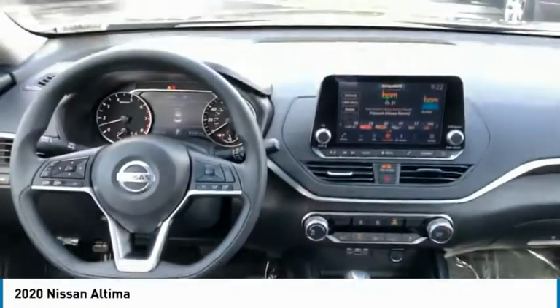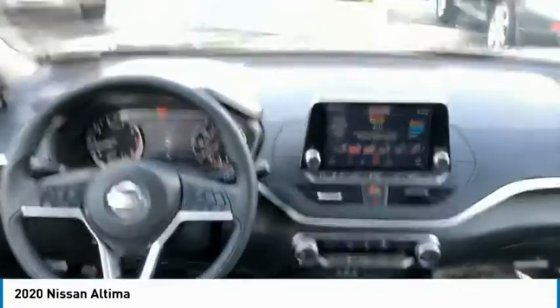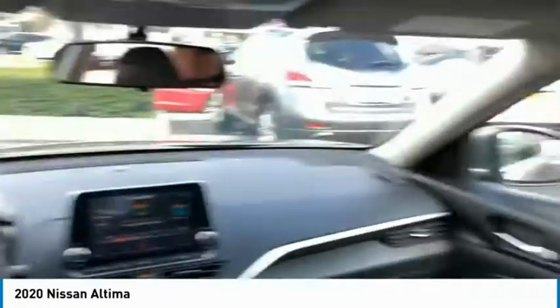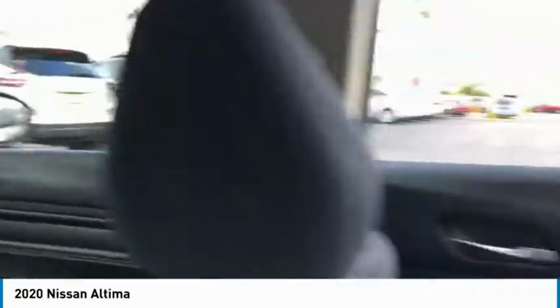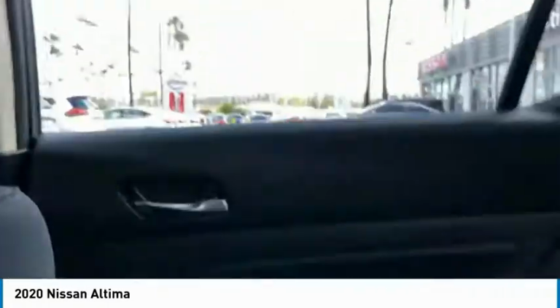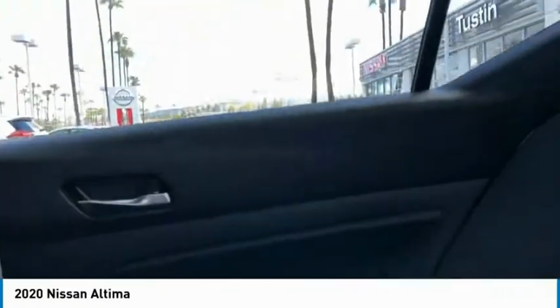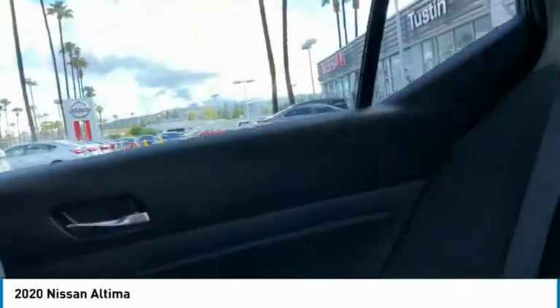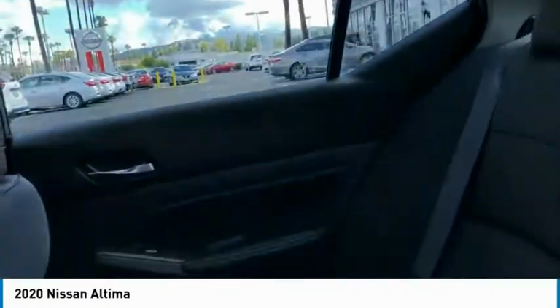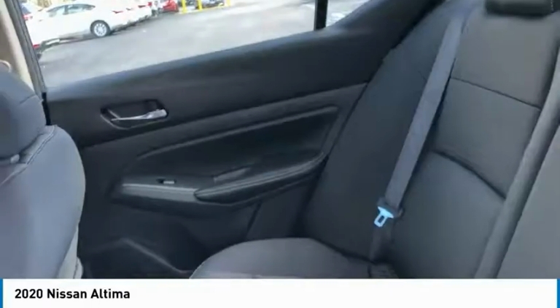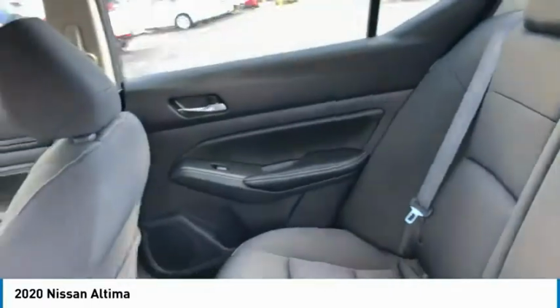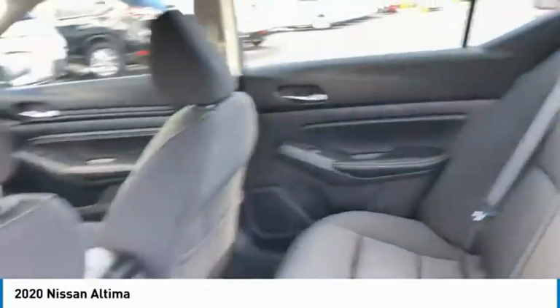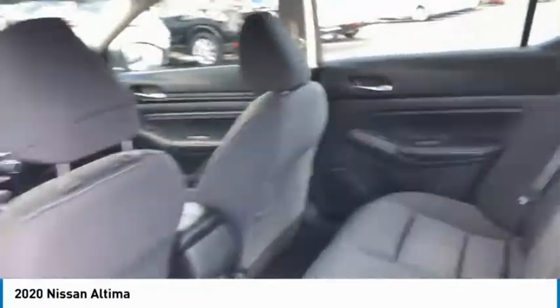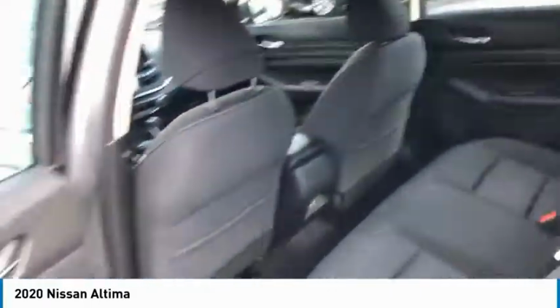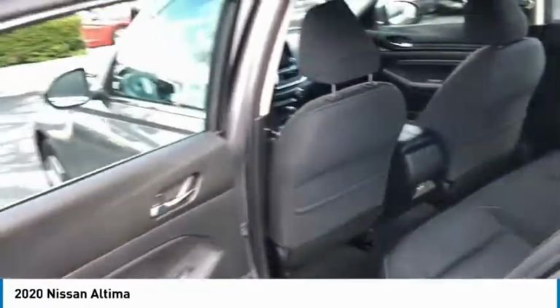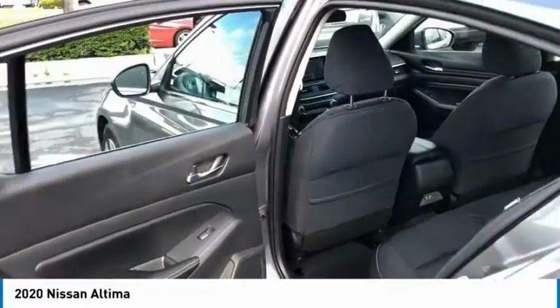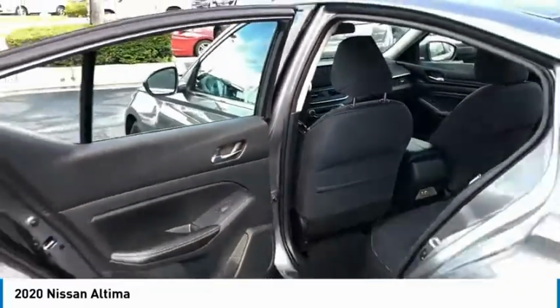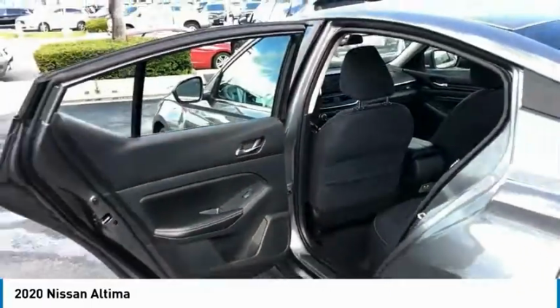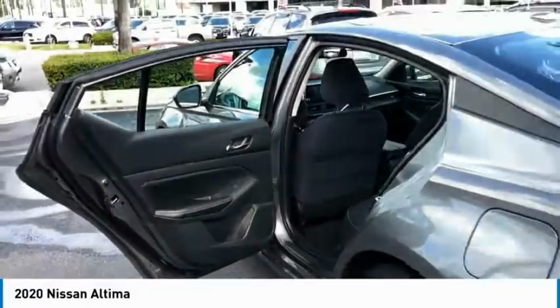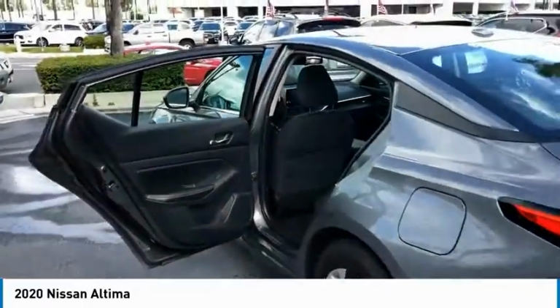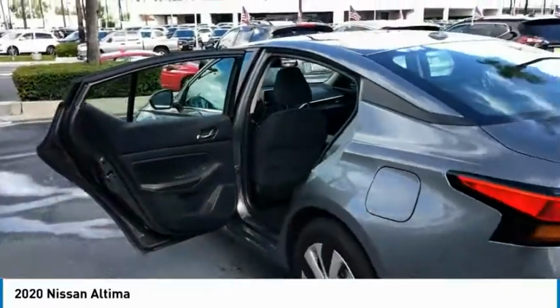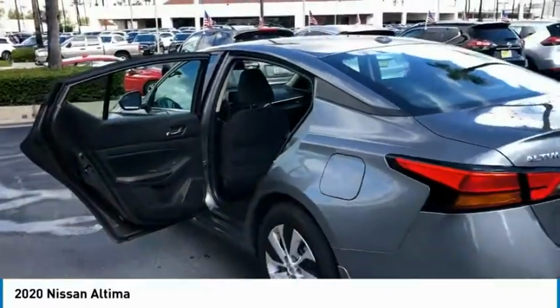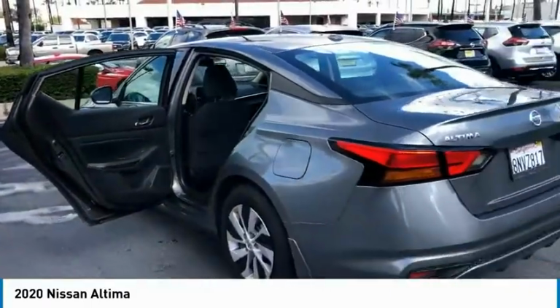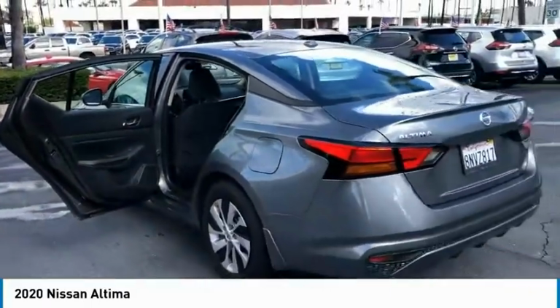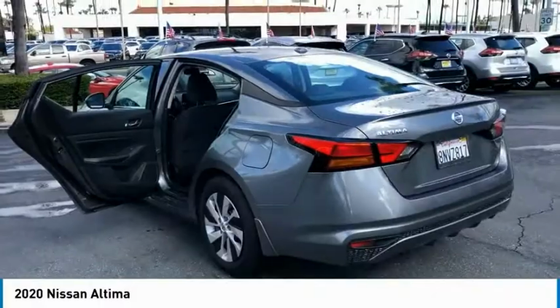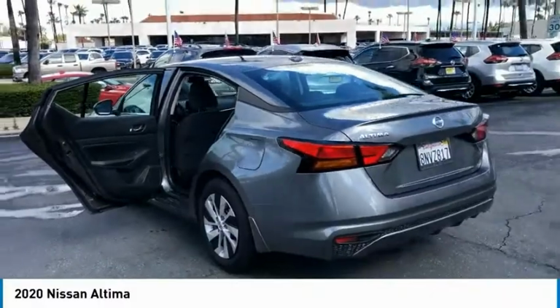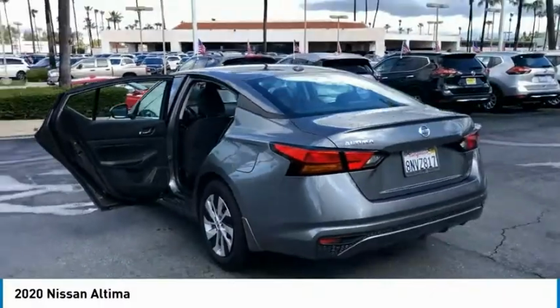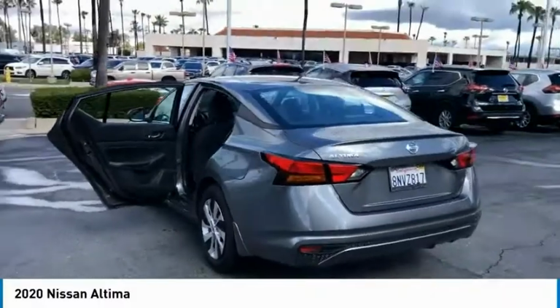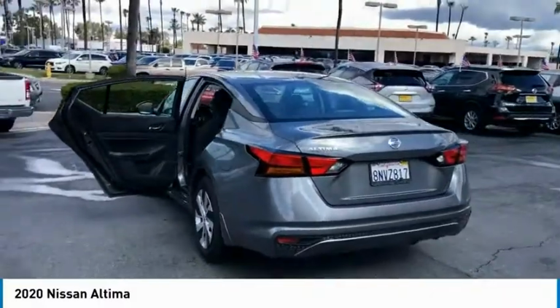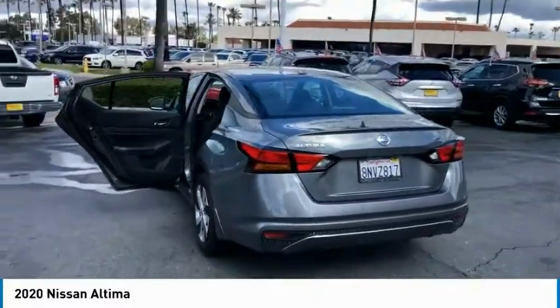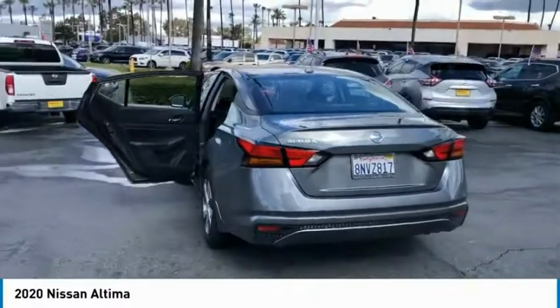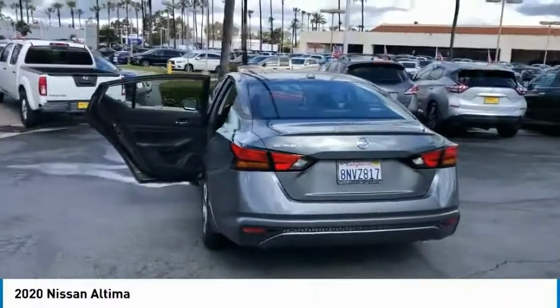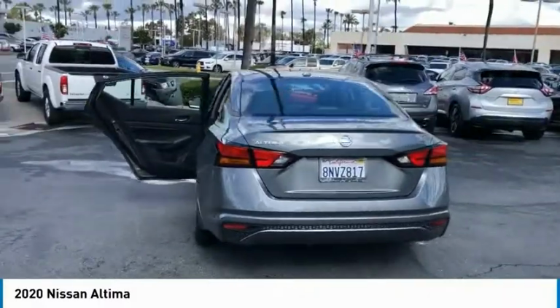Wheel covers, mirror memory, security system, cruise control. This vehicle offers reliability and good looks at a great price. So come in and take a test drive today.